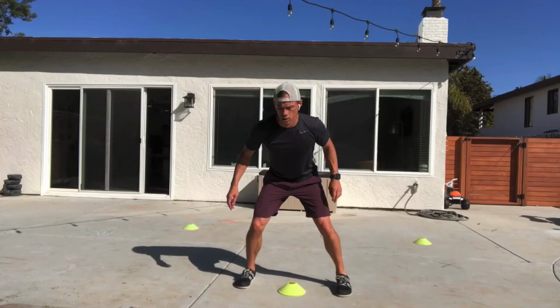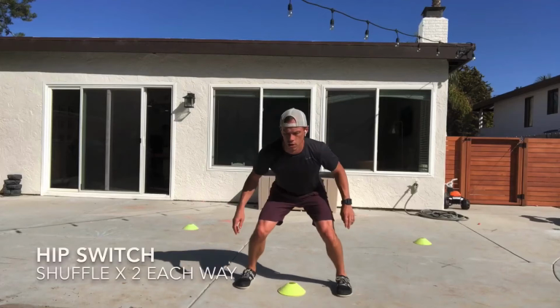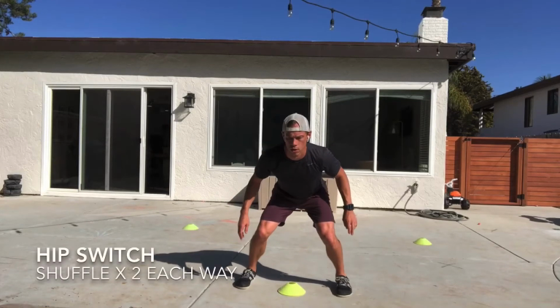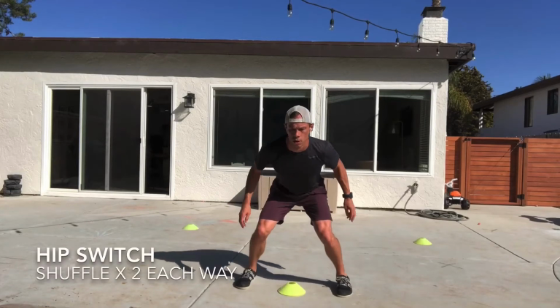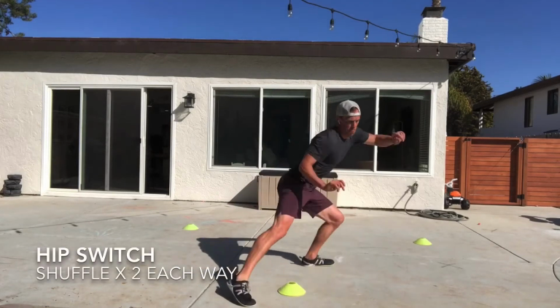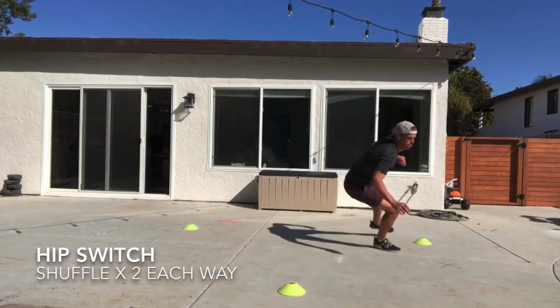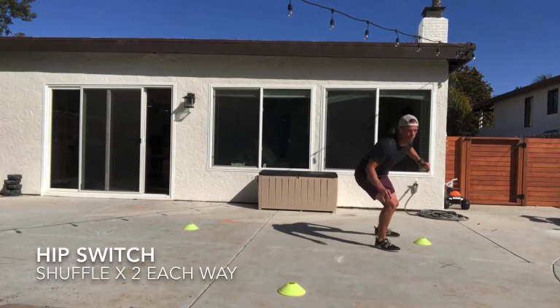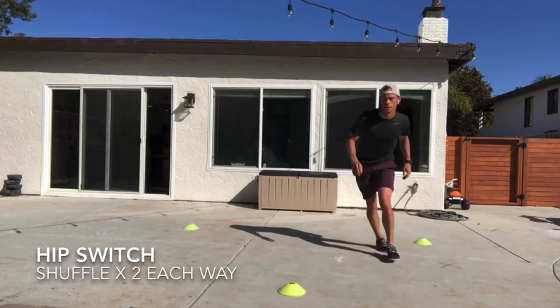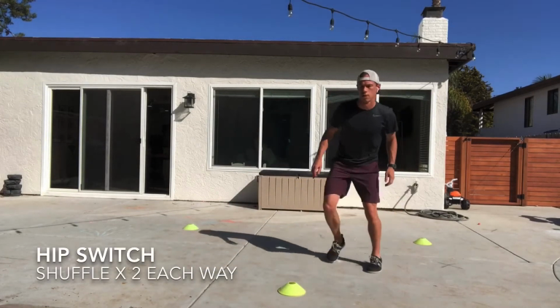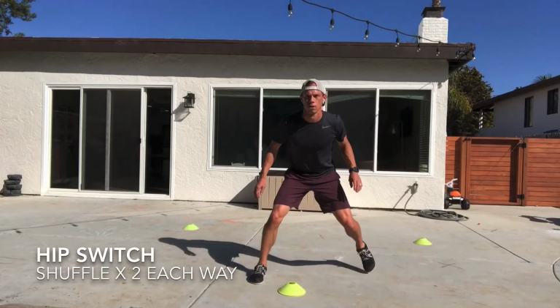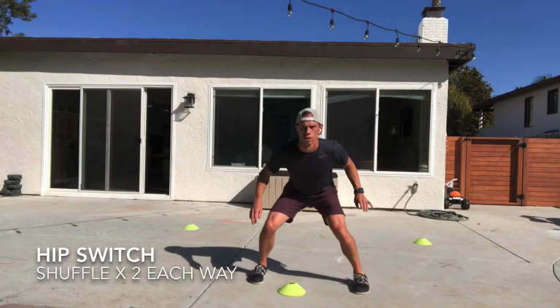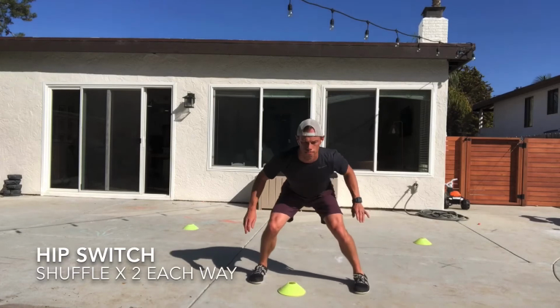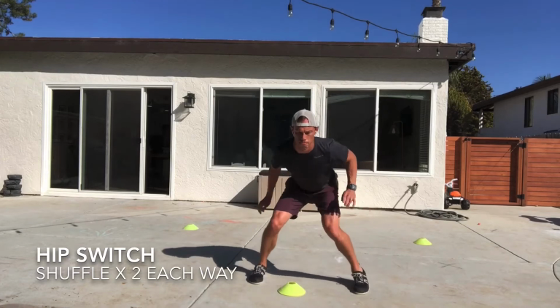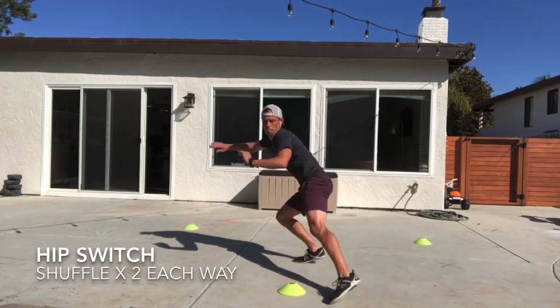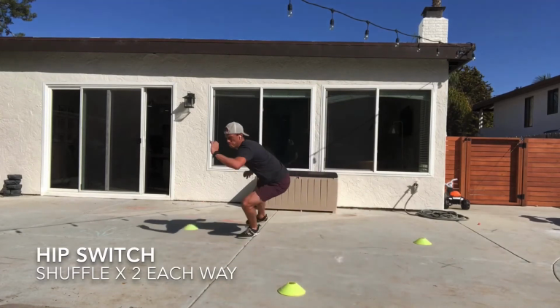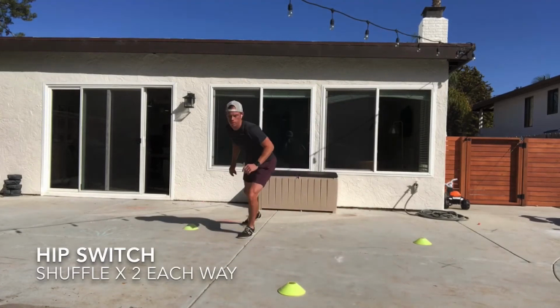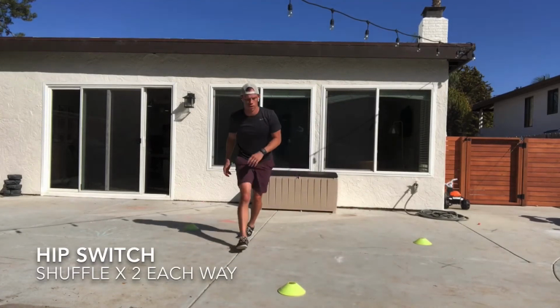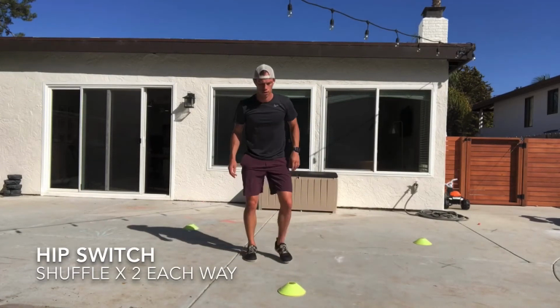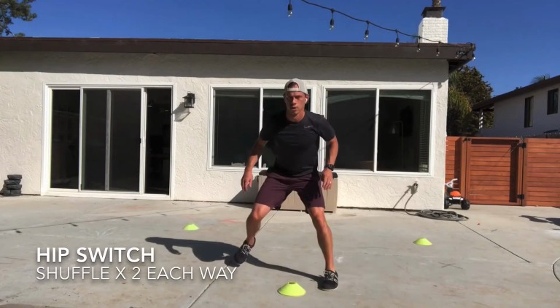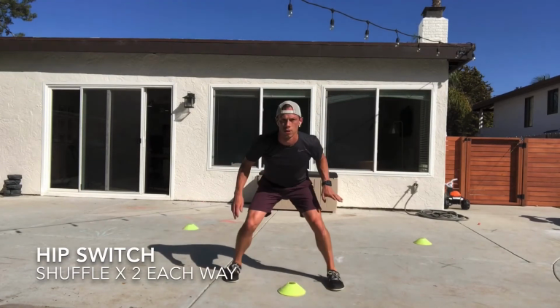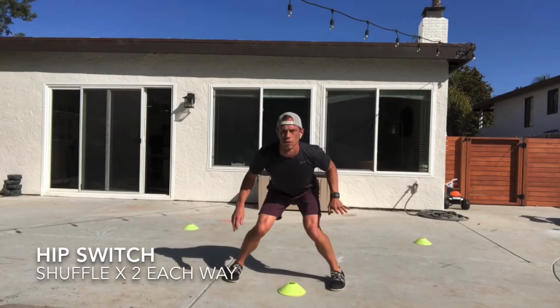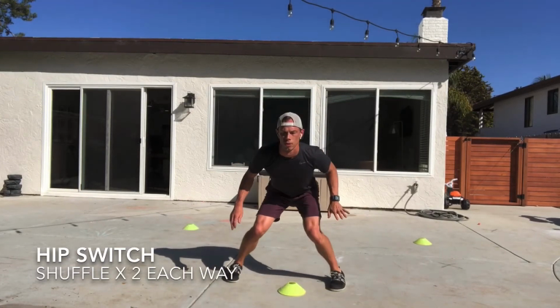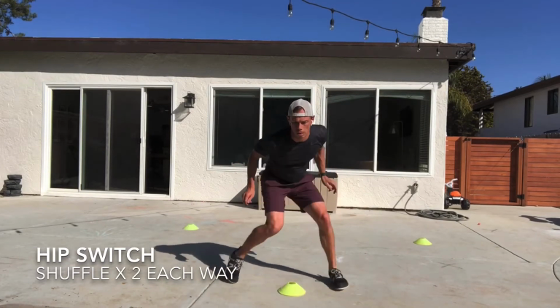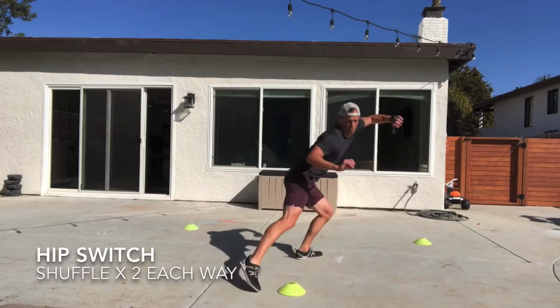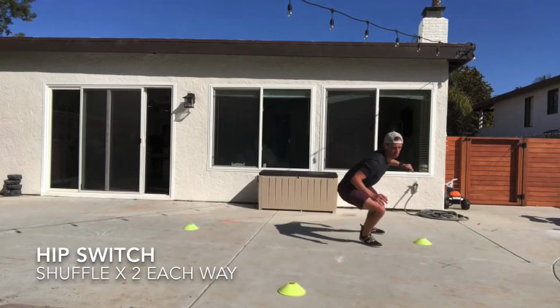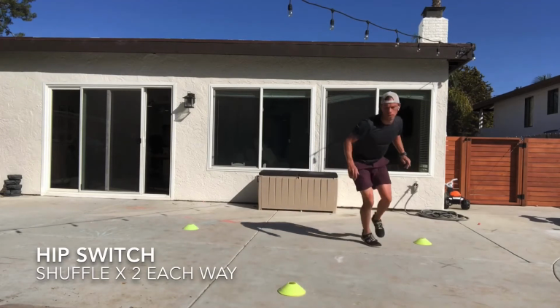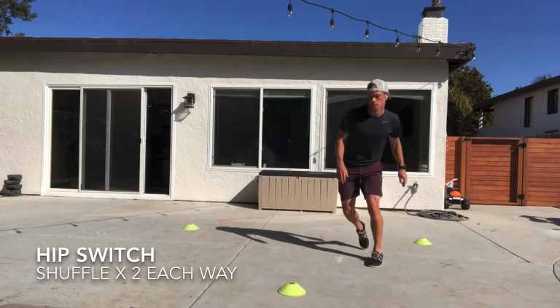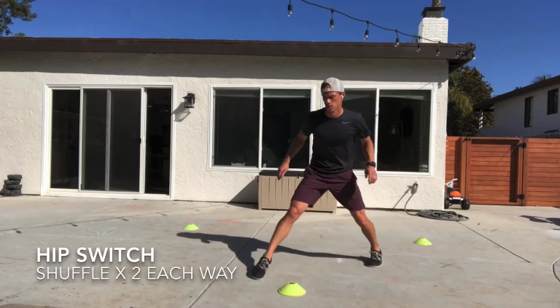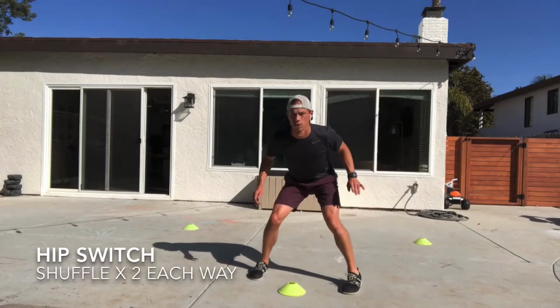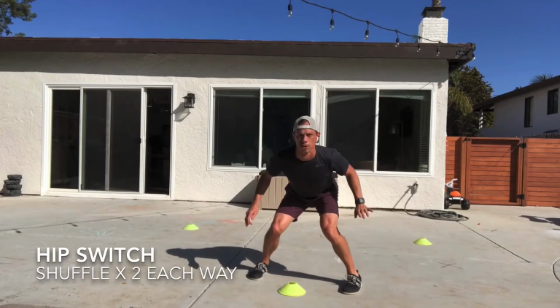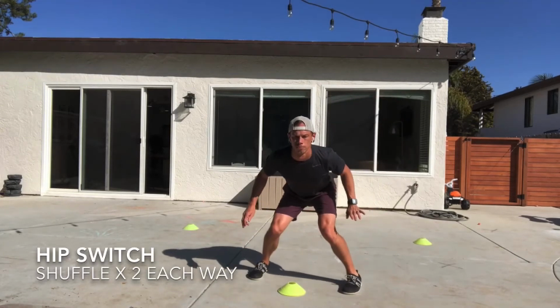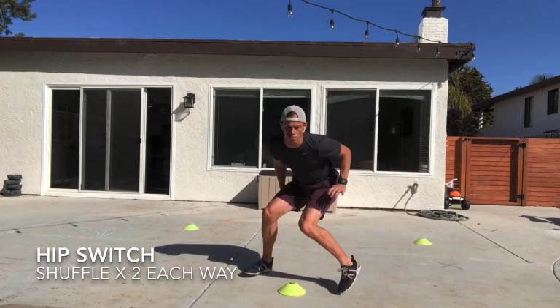This is the hip switch series. The first one you're going to be doing is starting in an athletic stance. You're going to shuffle 45 degrees. Feet do not cross in the shuffle. You're going to go two times each side. Stay low, stay inside of a tunnel, aiming for those back cones.